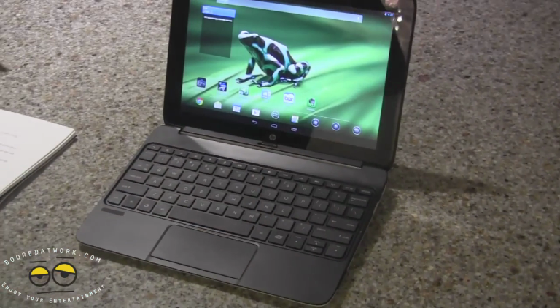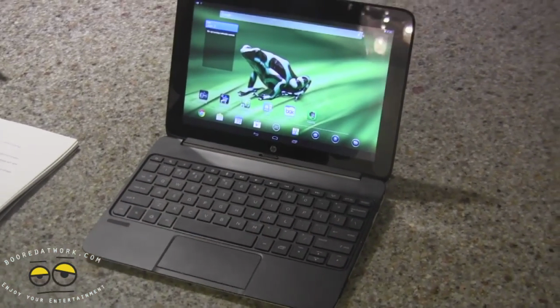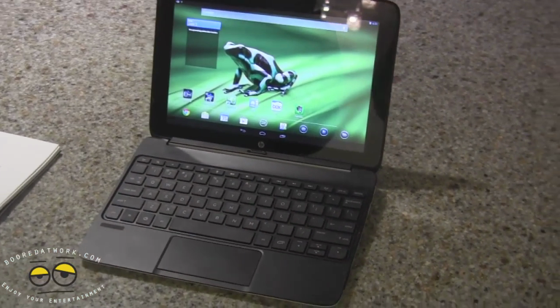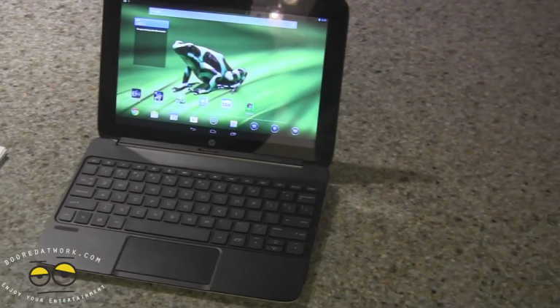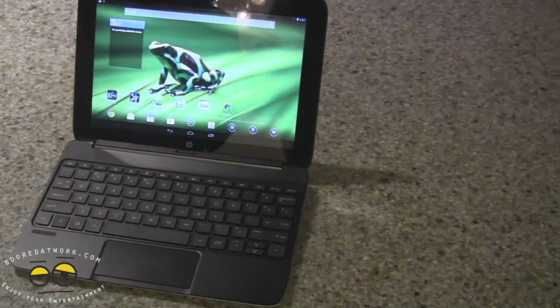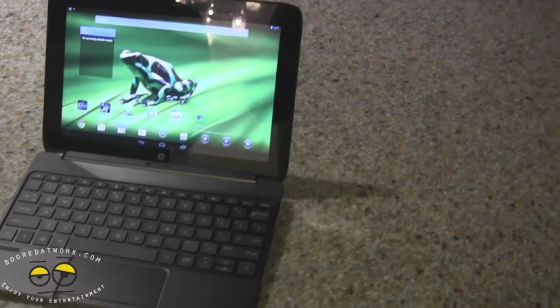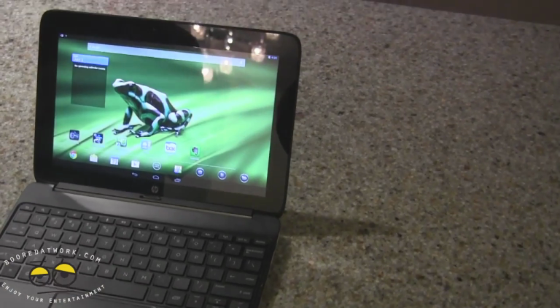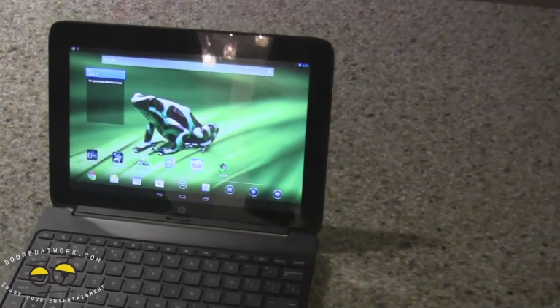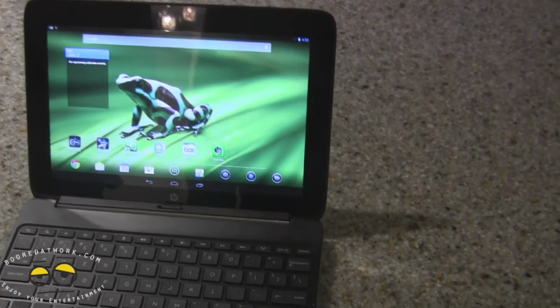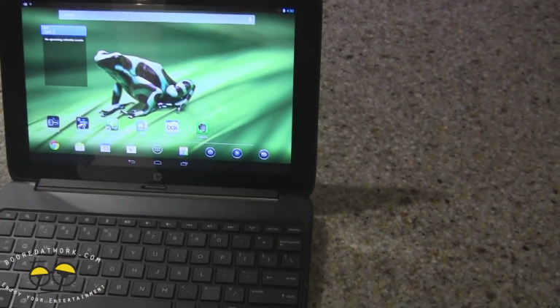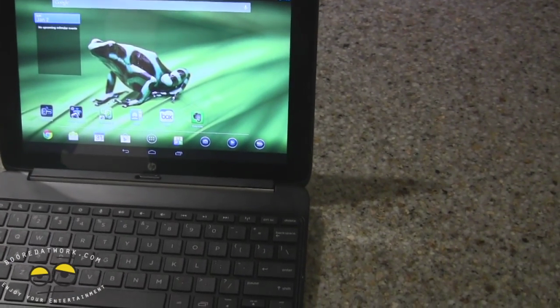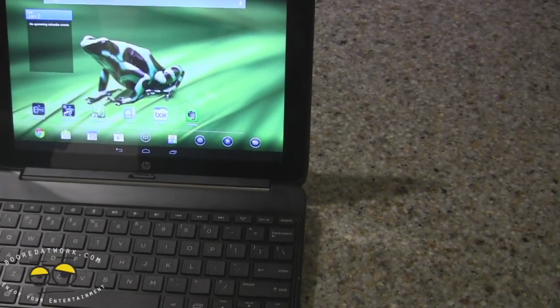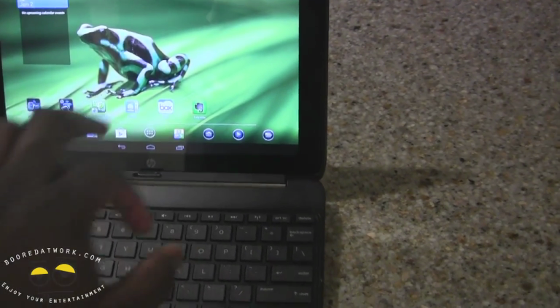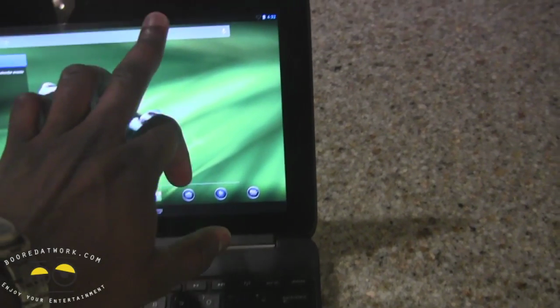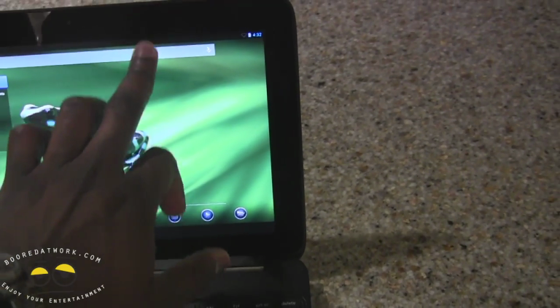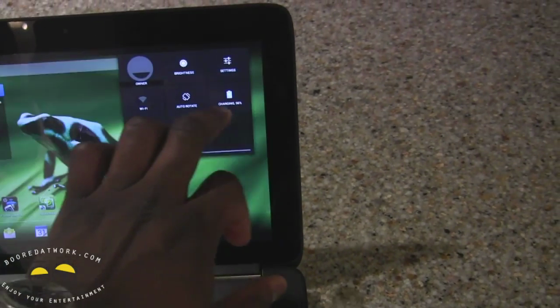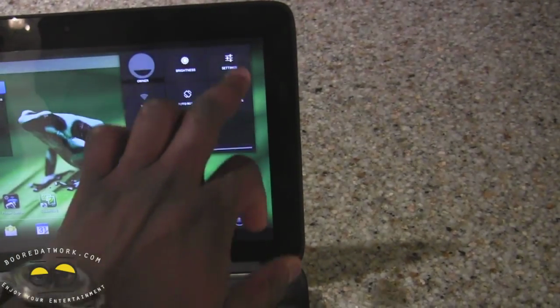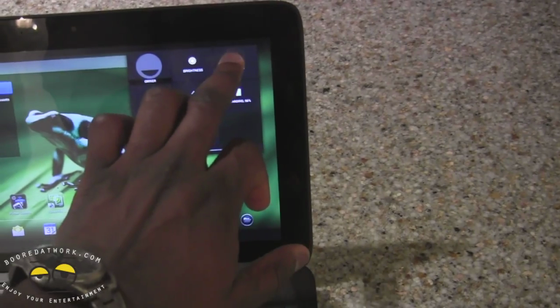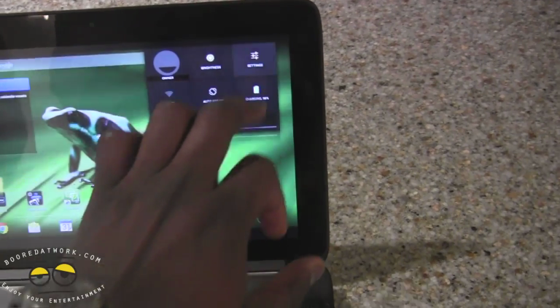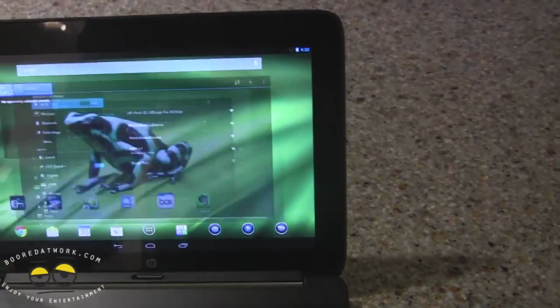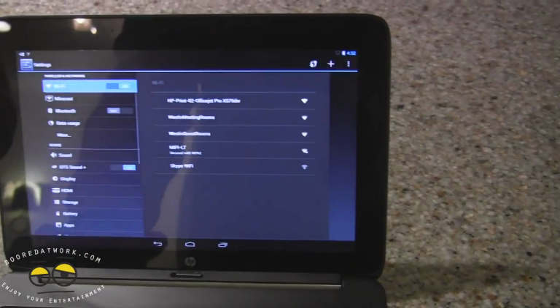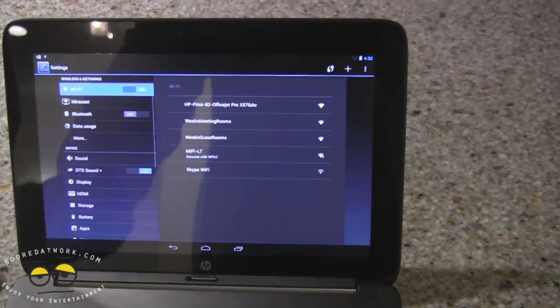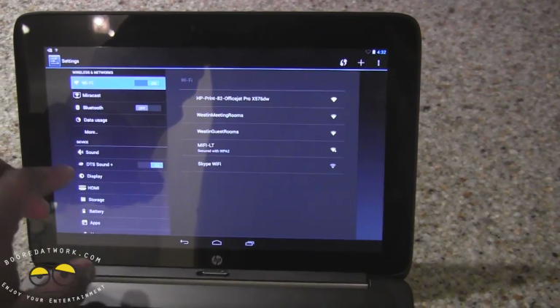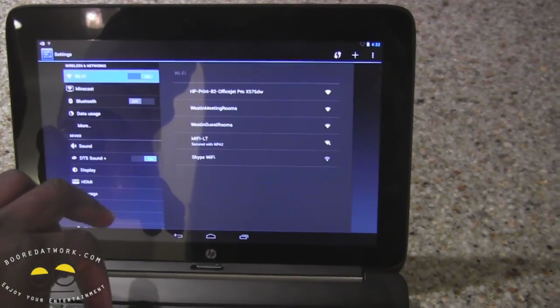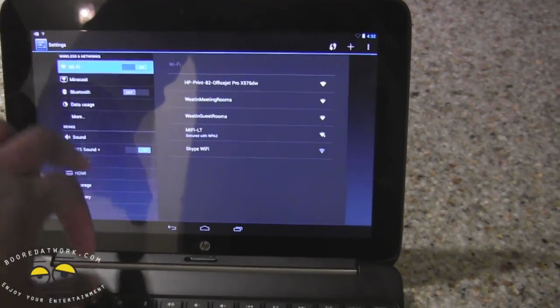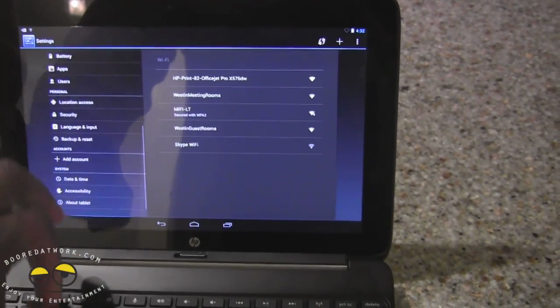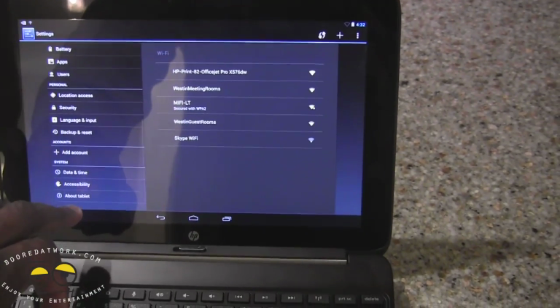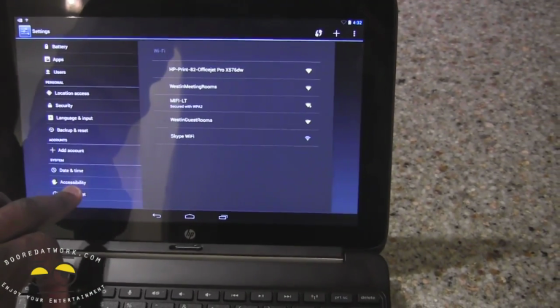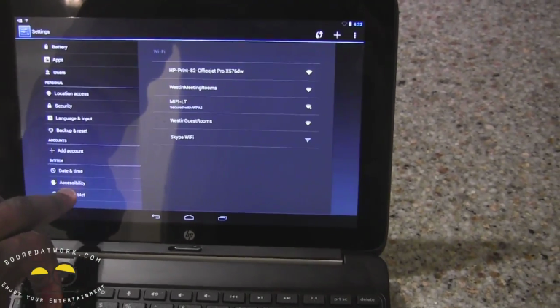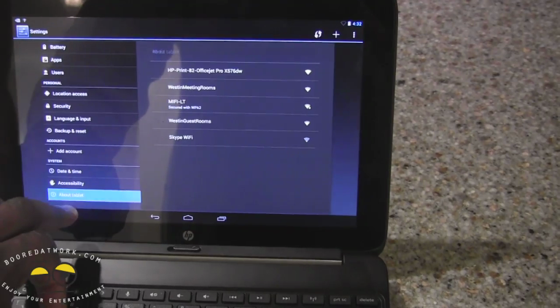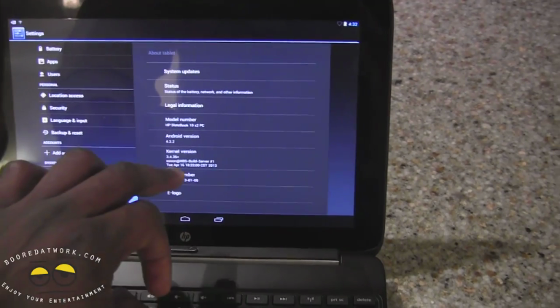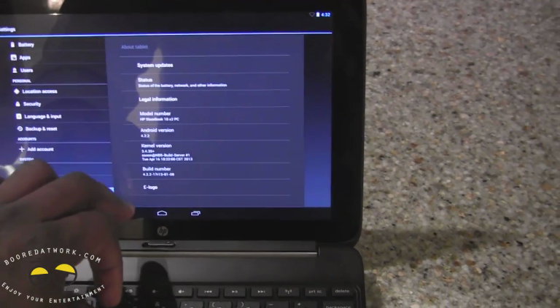I apologize because I'm not as familiar with Android yet since I haven't had a chance to play around with it, but it has everything you'd expect from an Android device — all the capabilities you'd have on an Android phone — included here in tablet form.